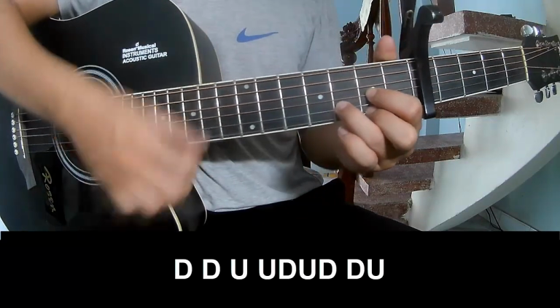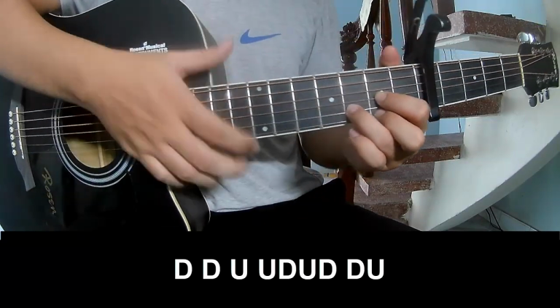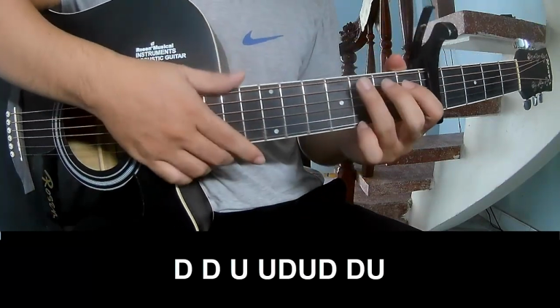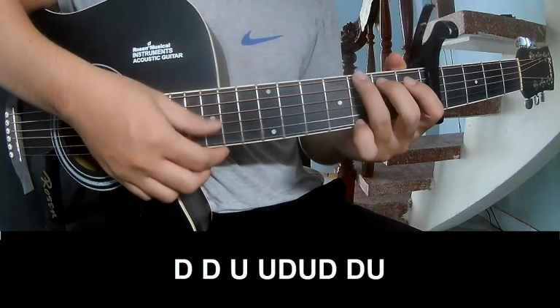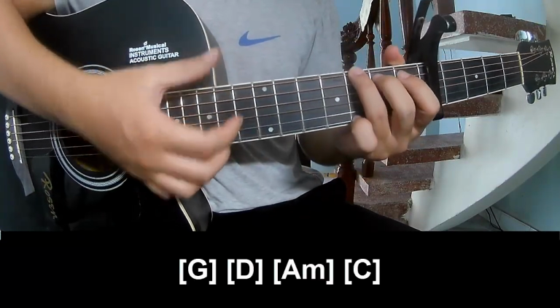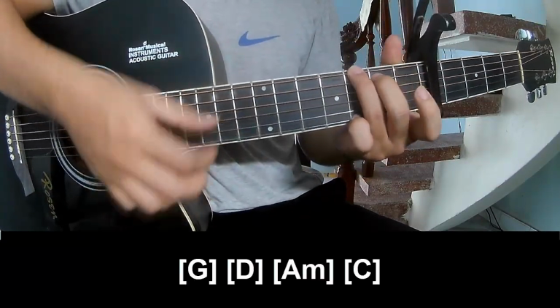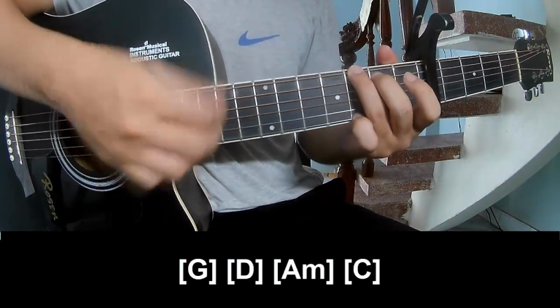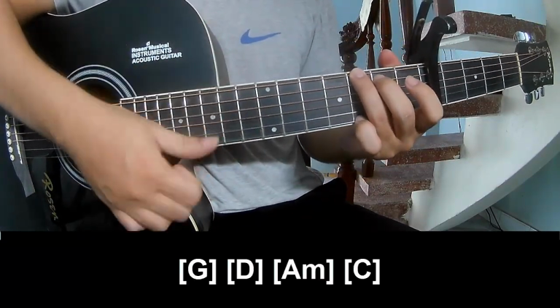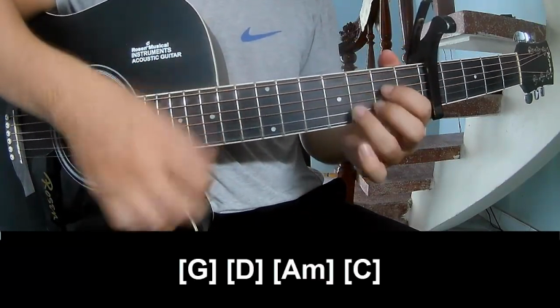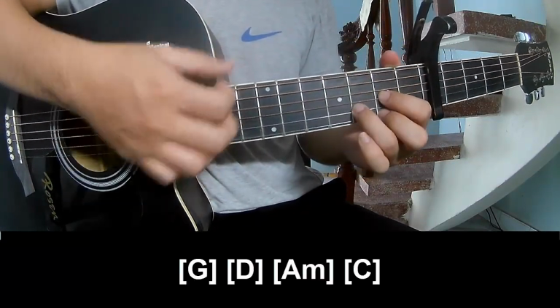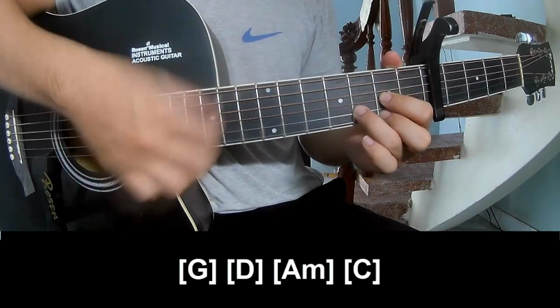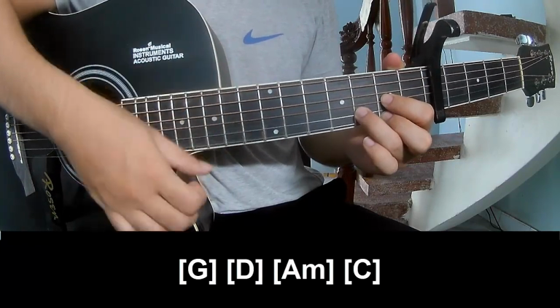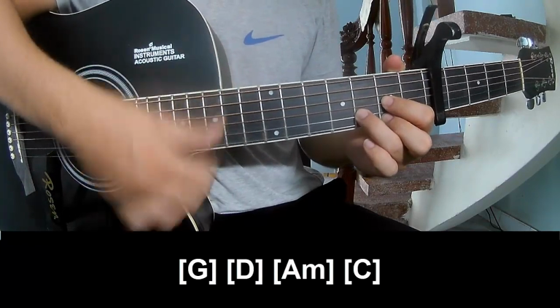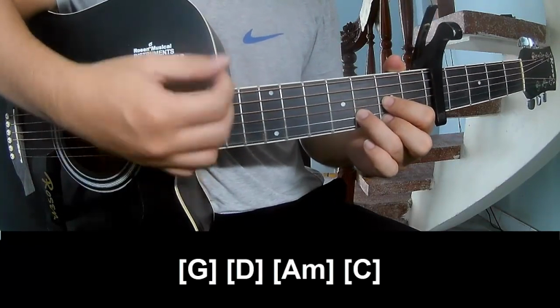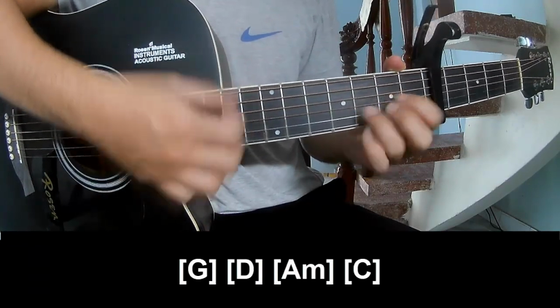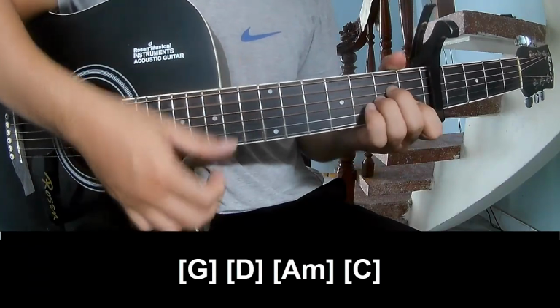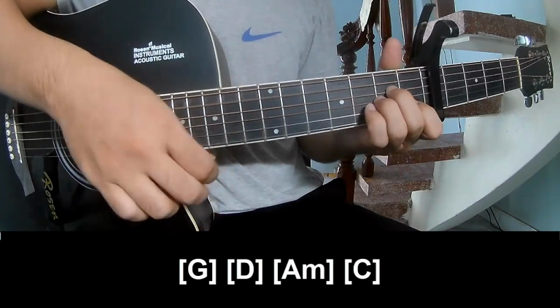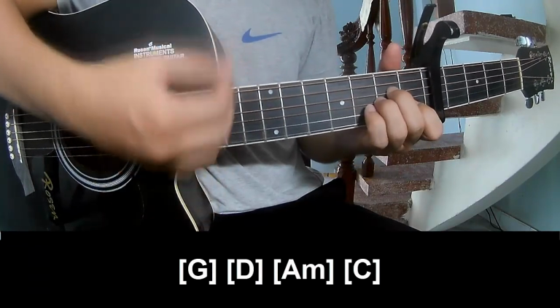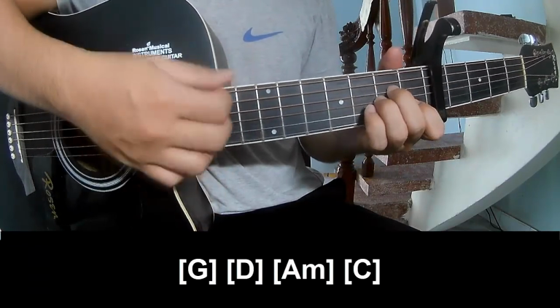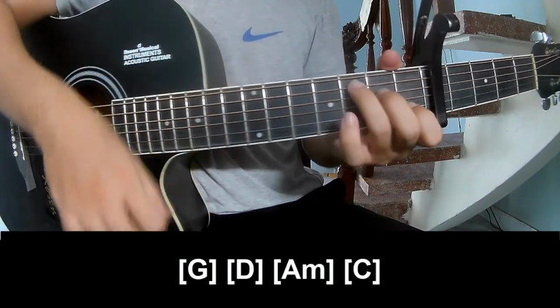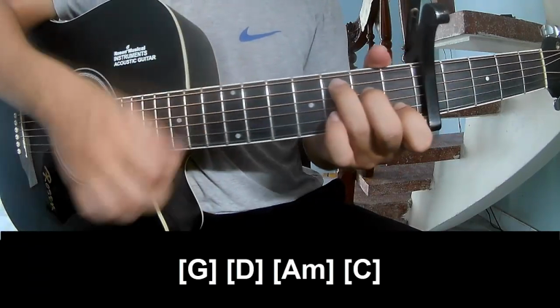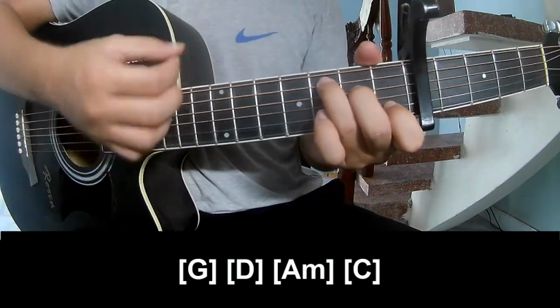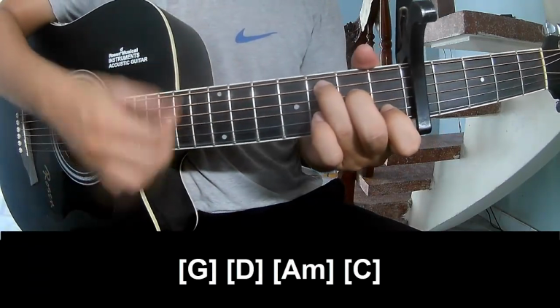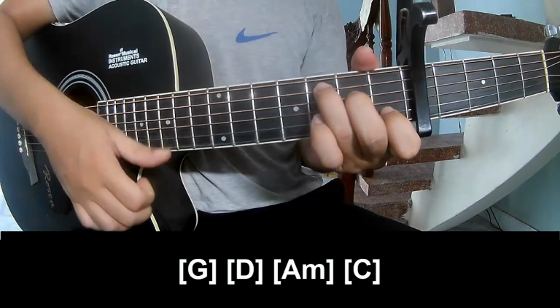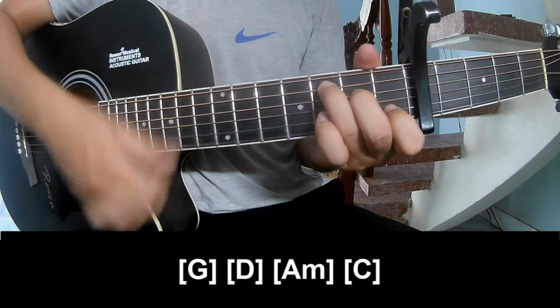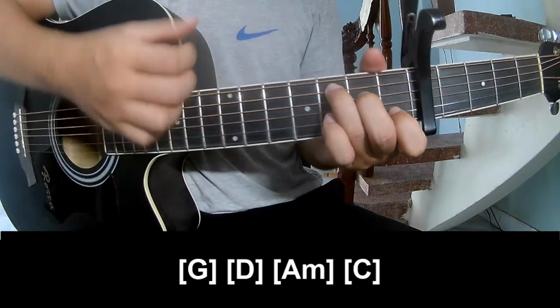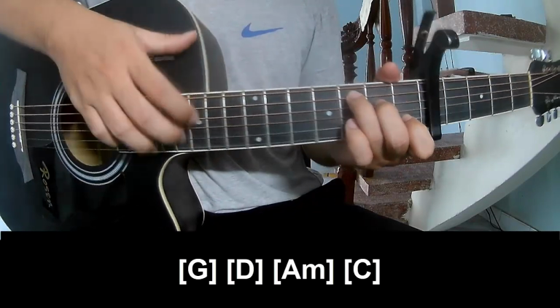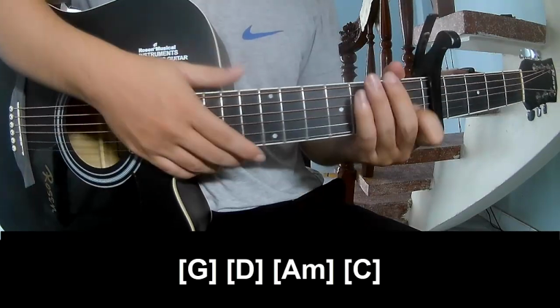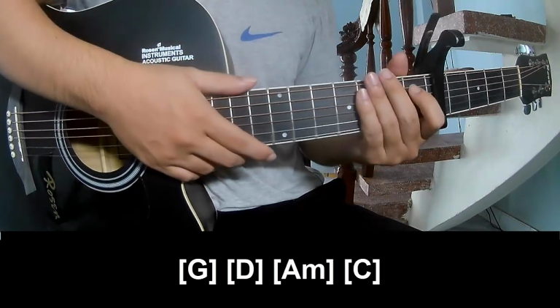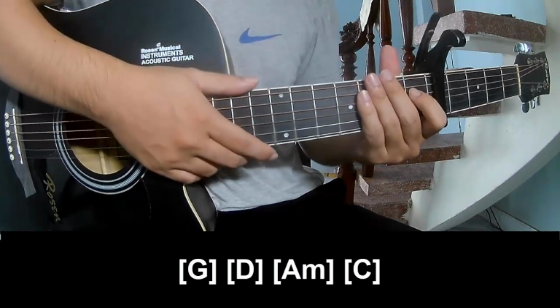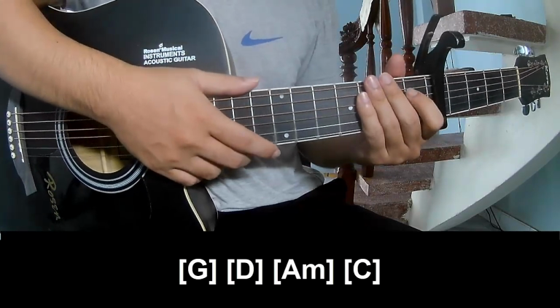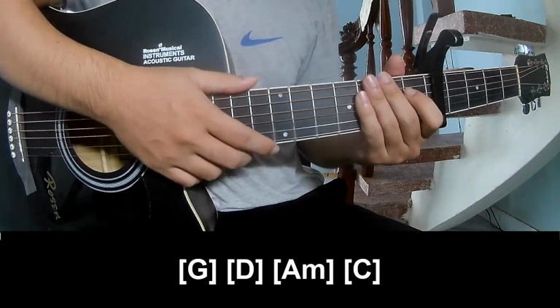Play along for the next section: G, D, A, M, E, C. The strumming is the same way for the rest.